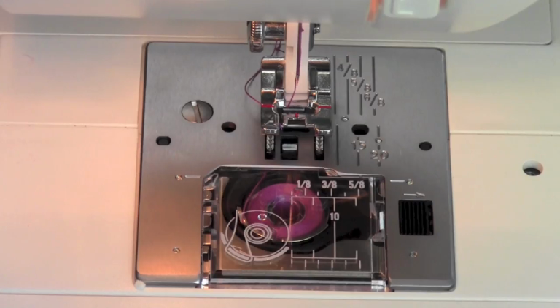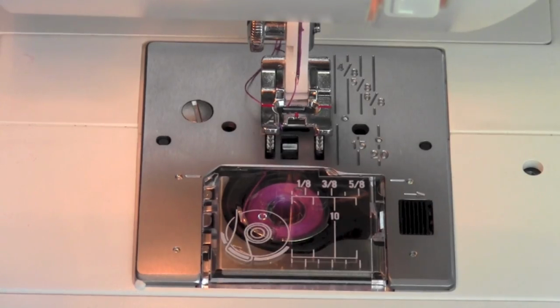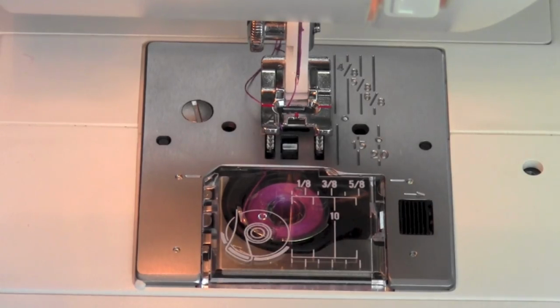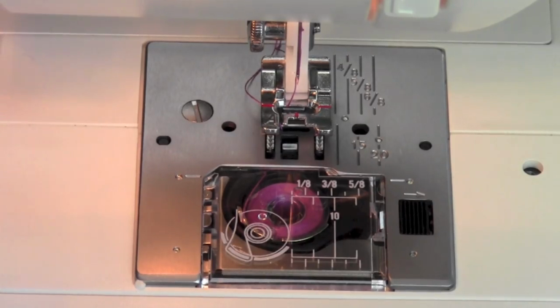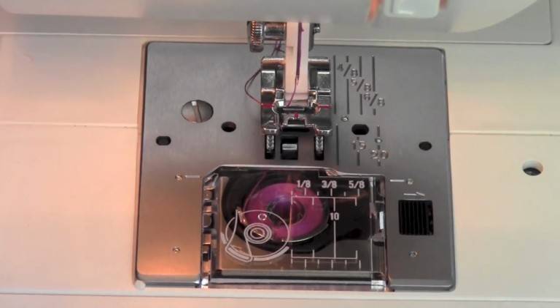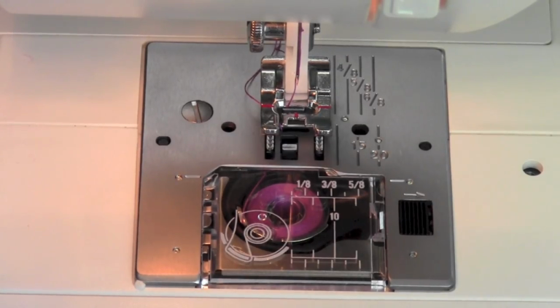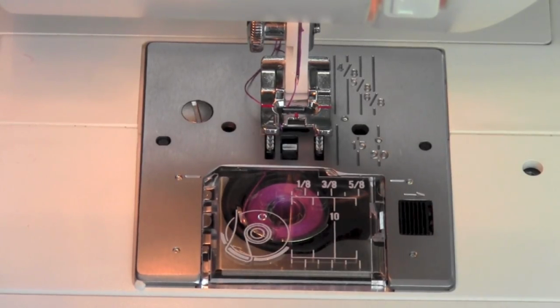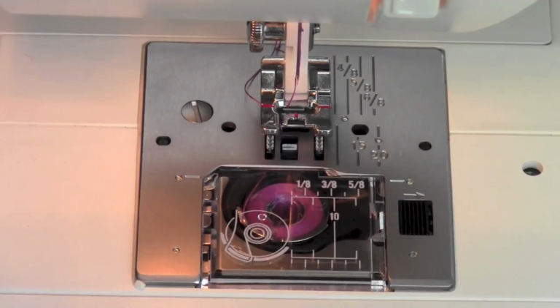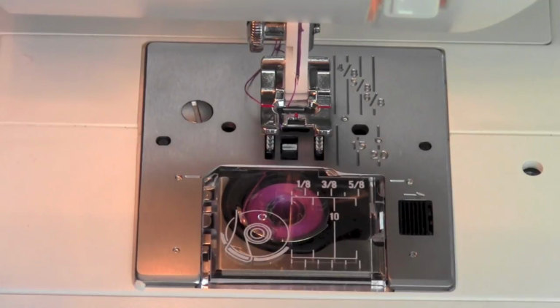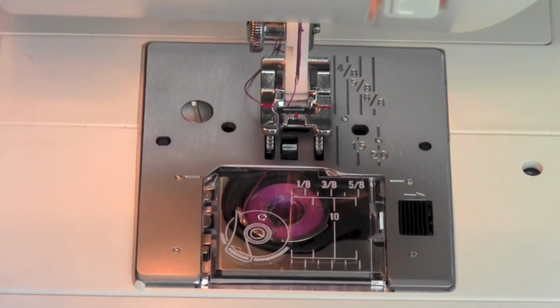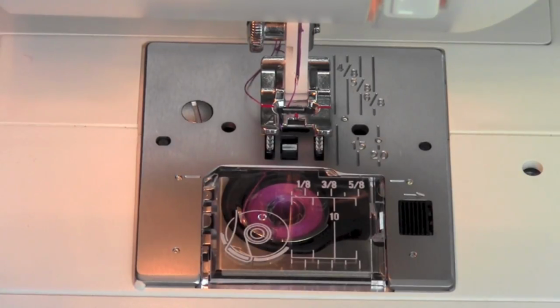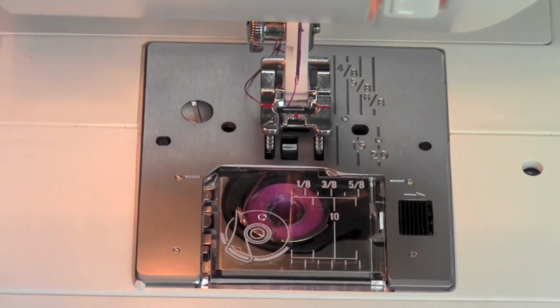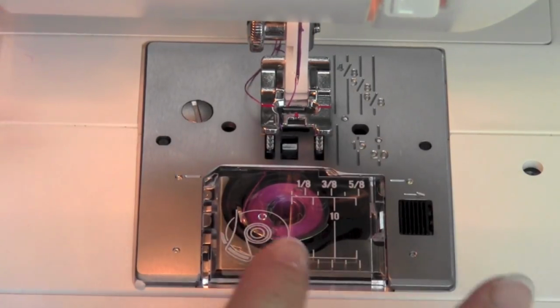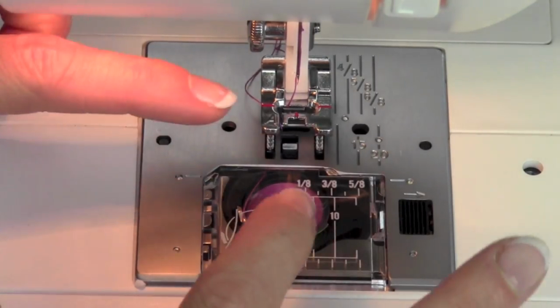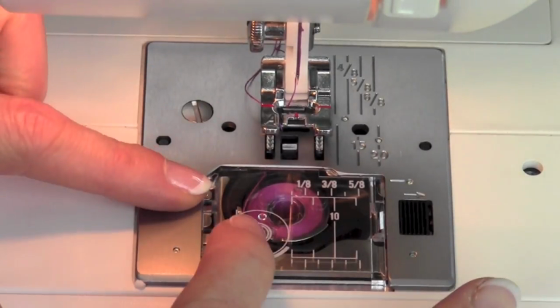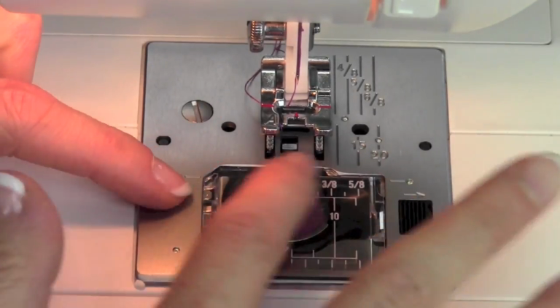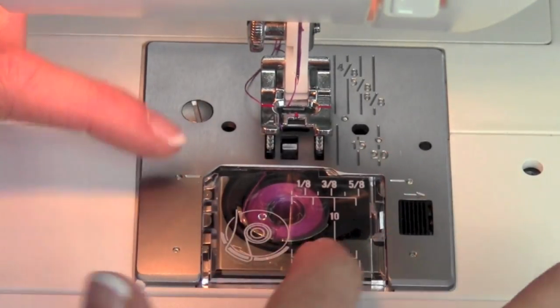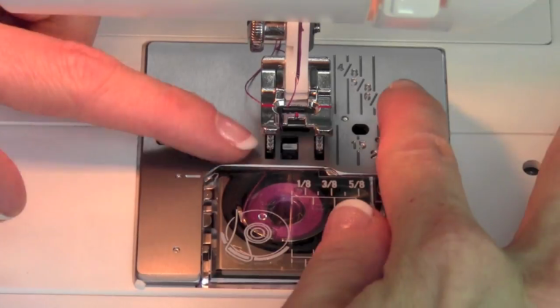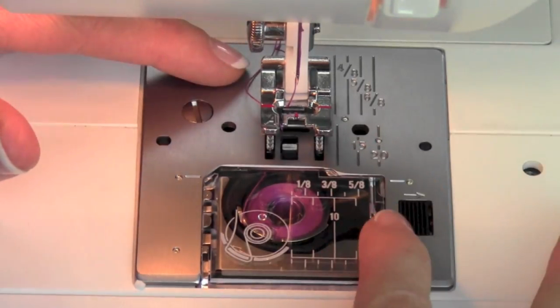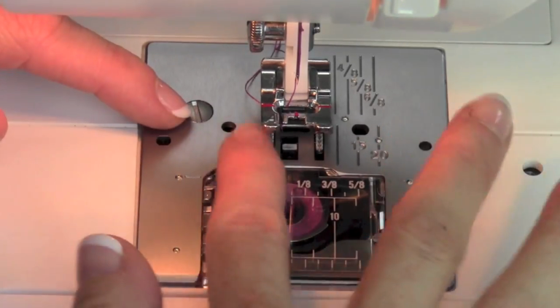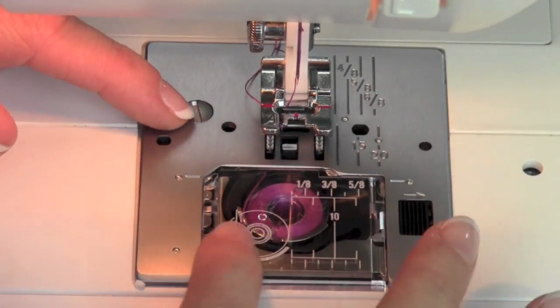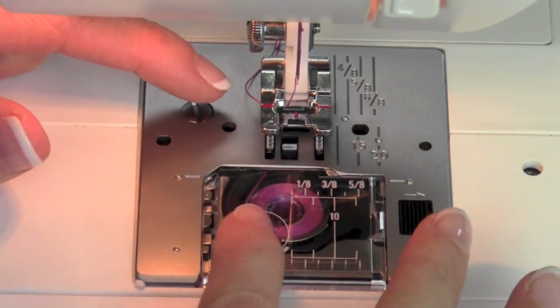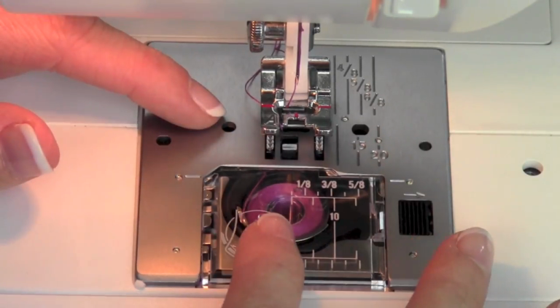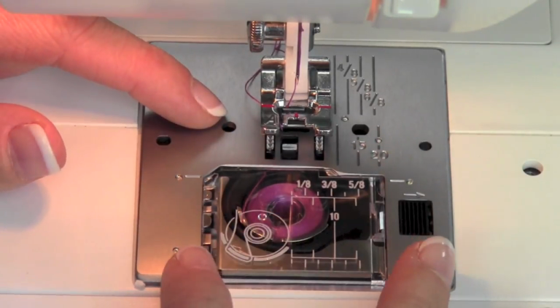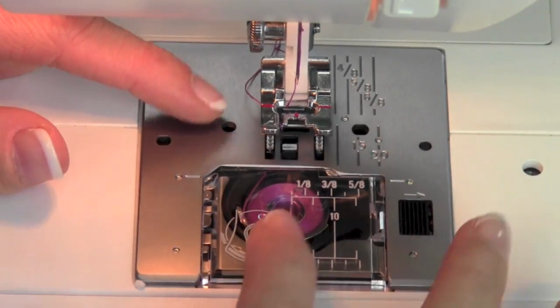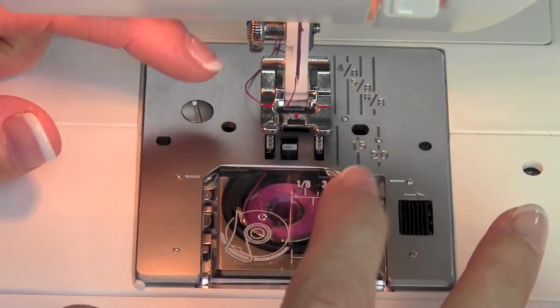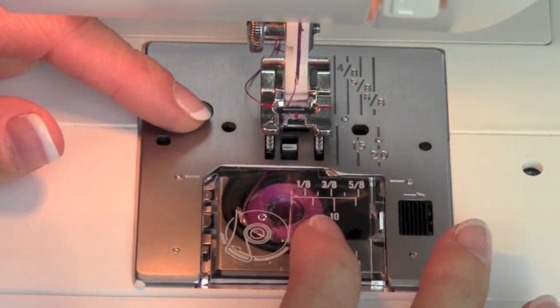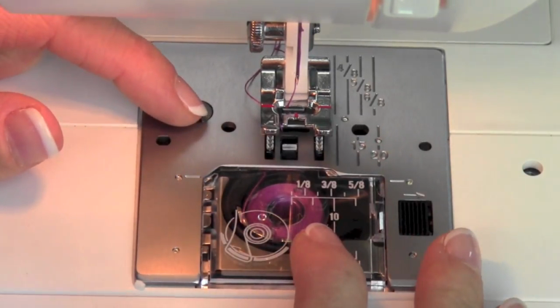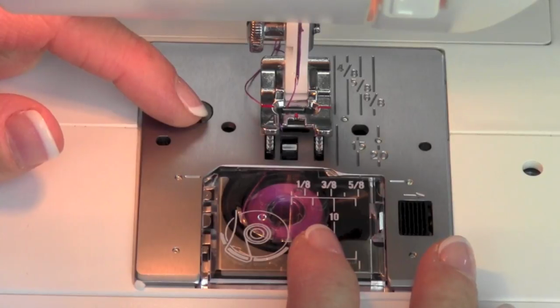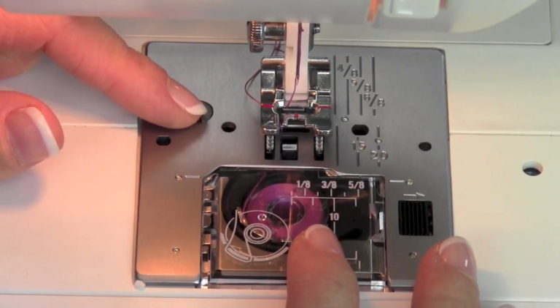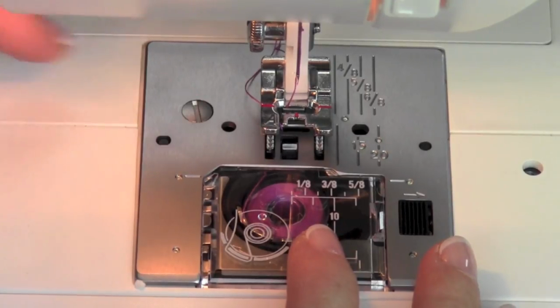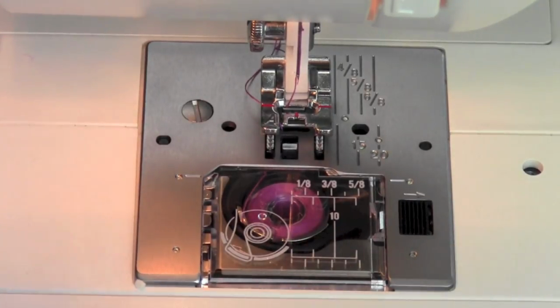Taking care of your machine is super simple, and if you take care of your machine, it will take care of you. Let's talk about how we're going to get into the bobbin area, because this is where all the lint from your thread, your fabric — all will gather up after you start using it for a while.